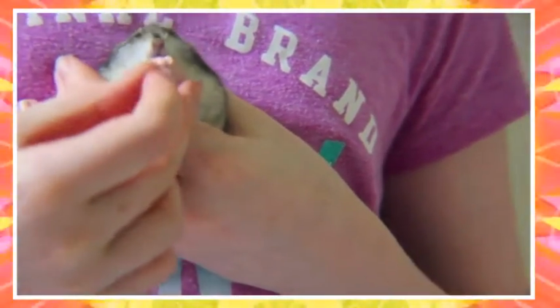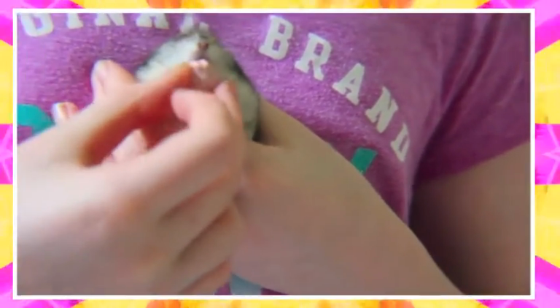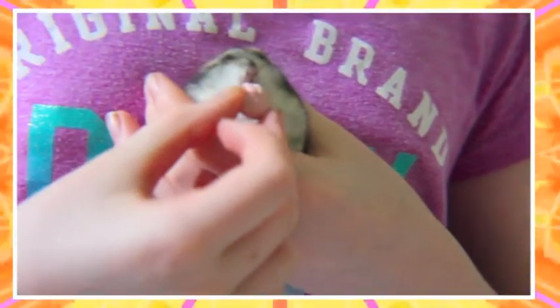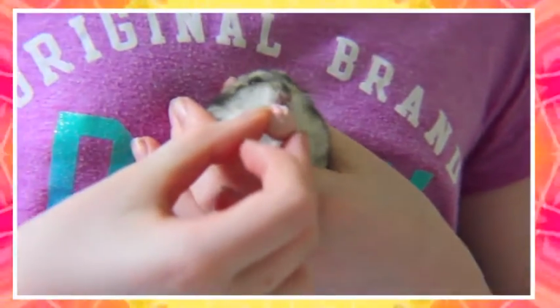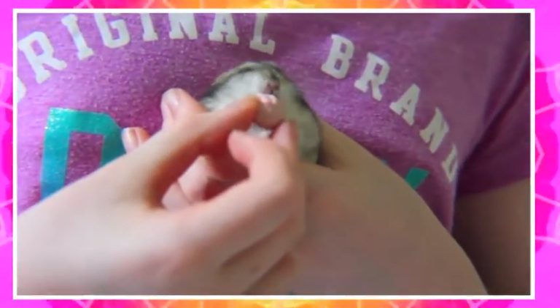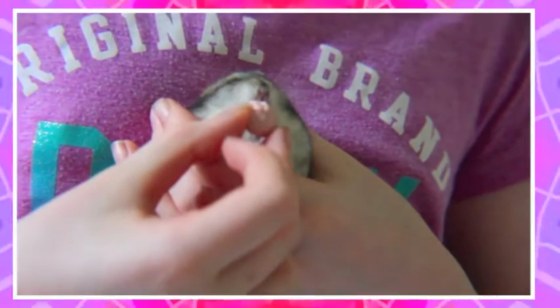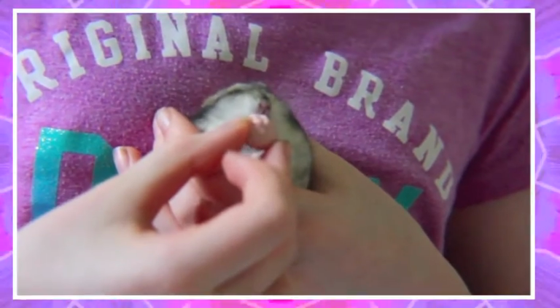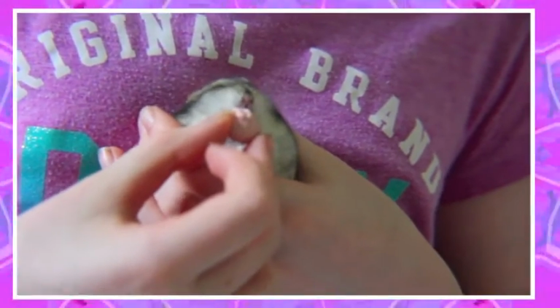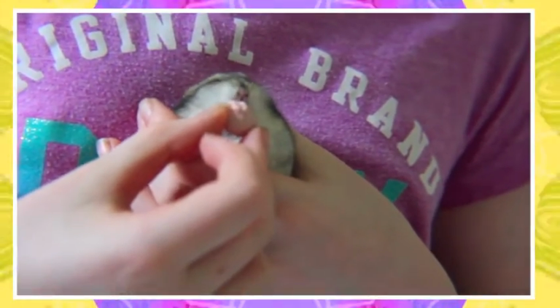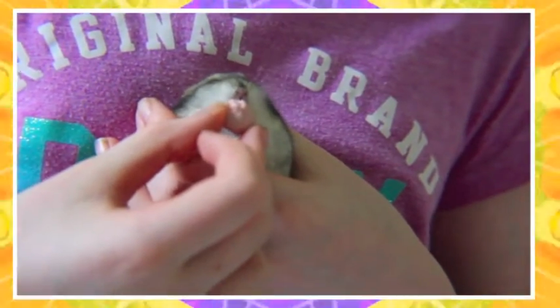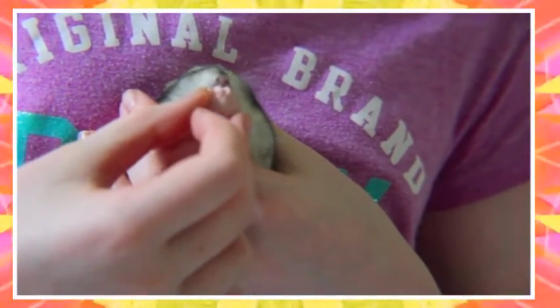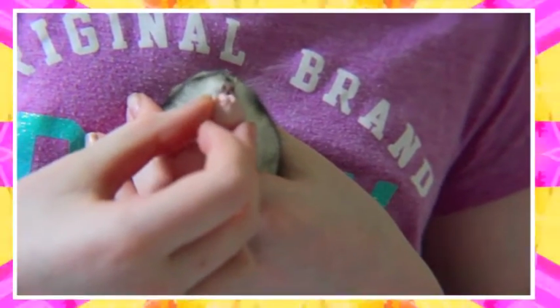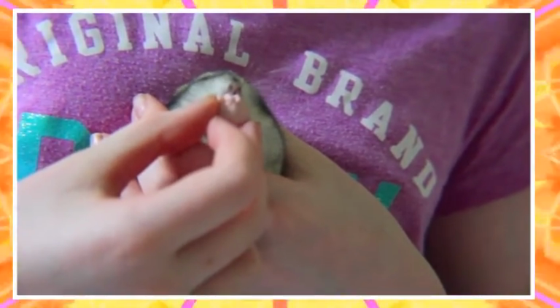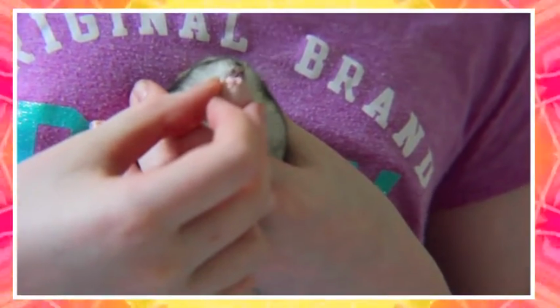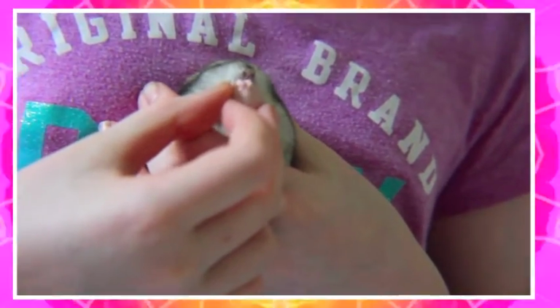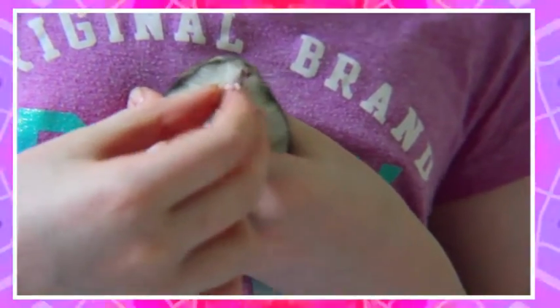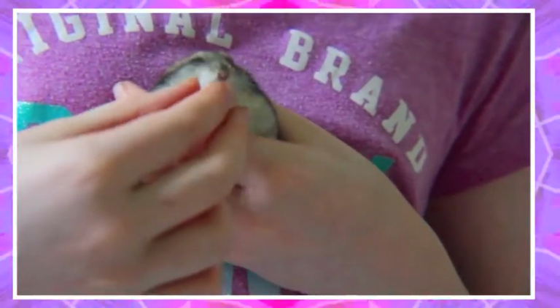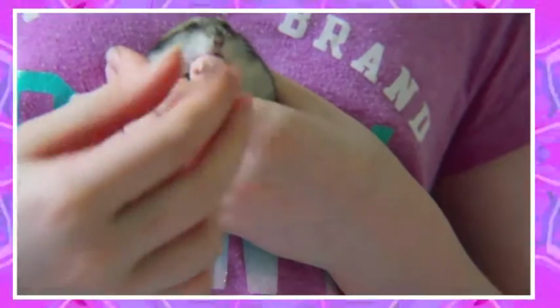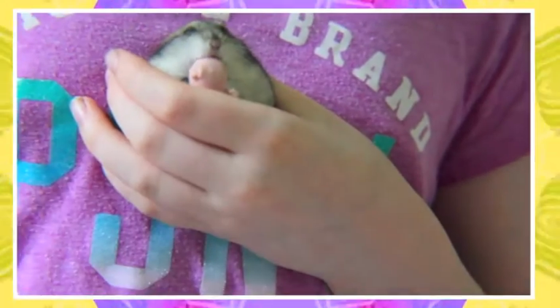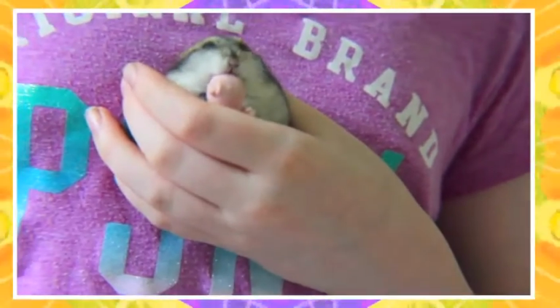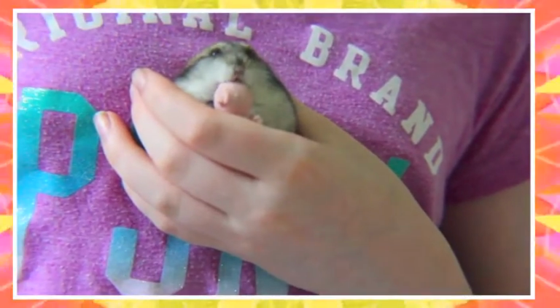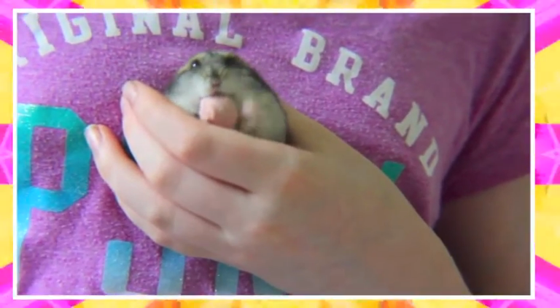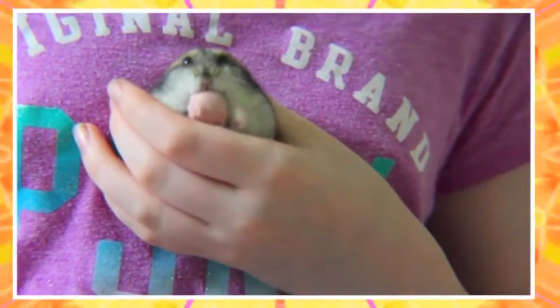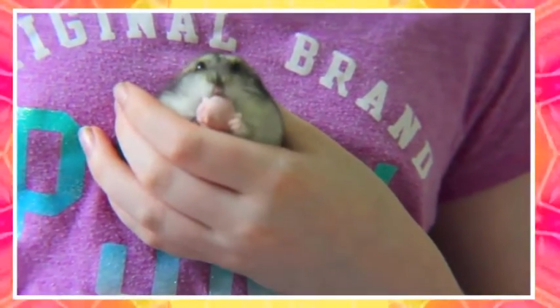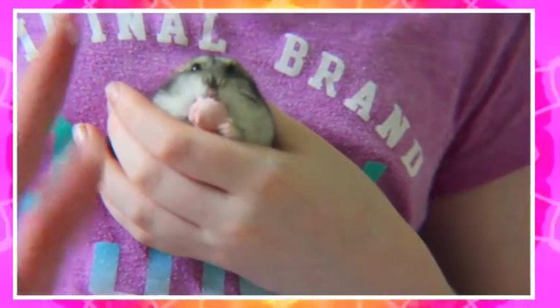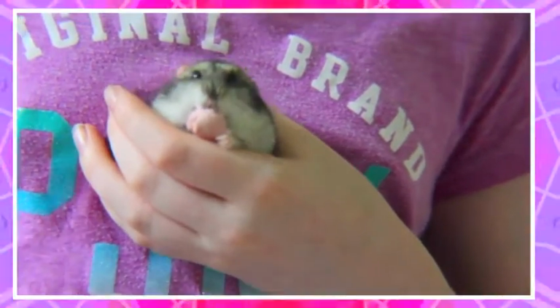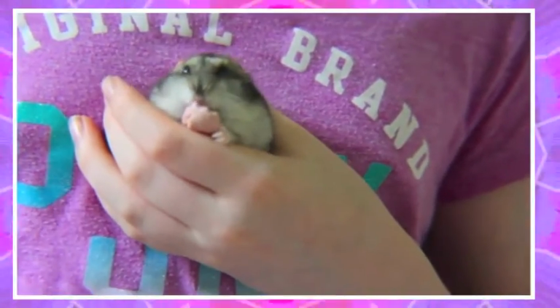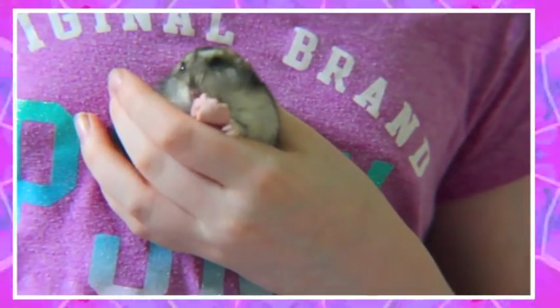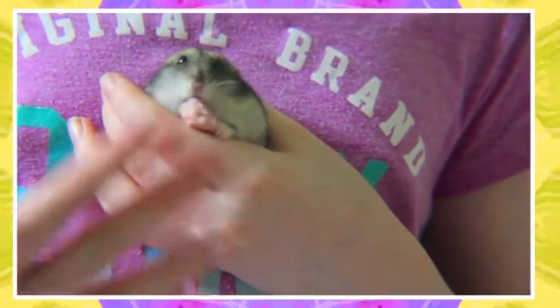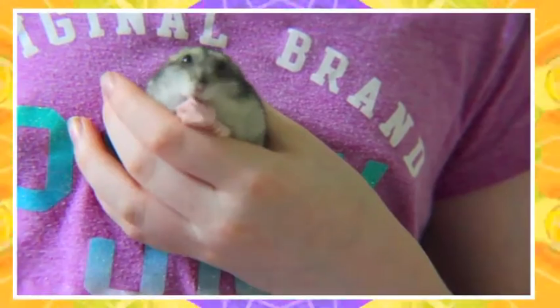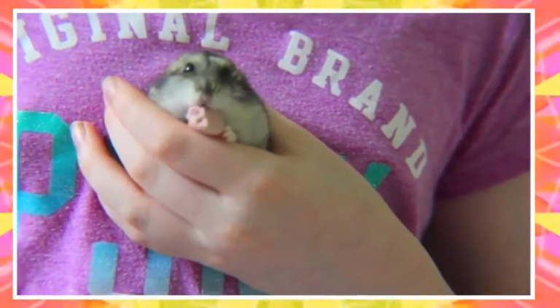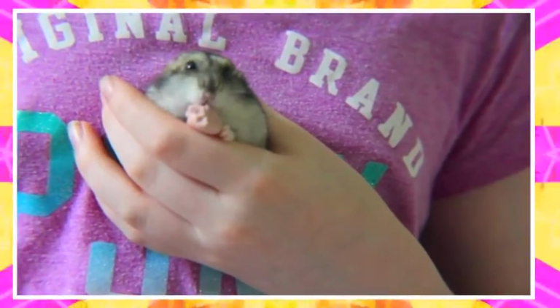I hope that you guys have really enjoyed this video, and I really wanted to get this filmed for you guys so you can basically see what I put in my hamsters' diet. I'm not going to let this intro be too long, so let's get started.